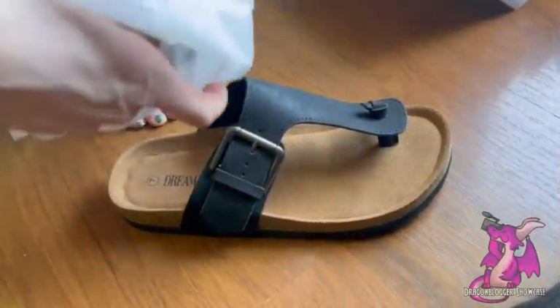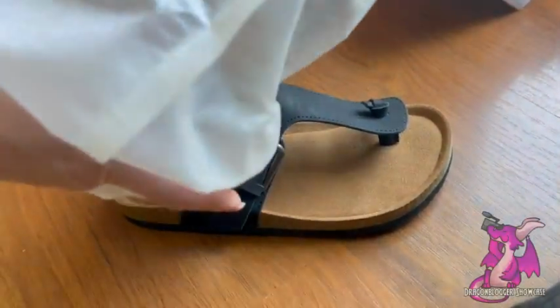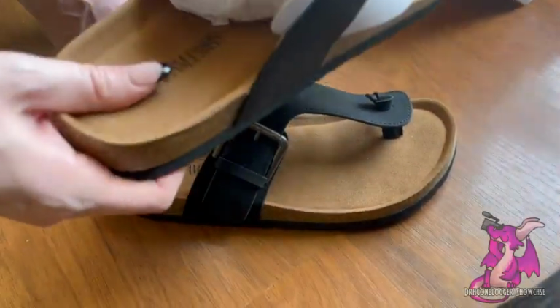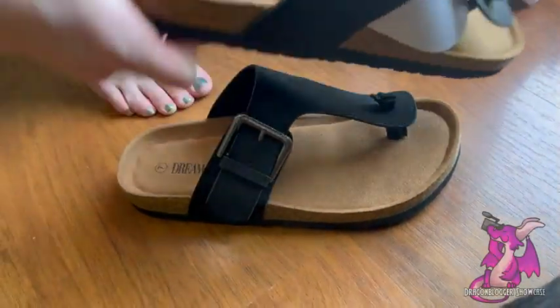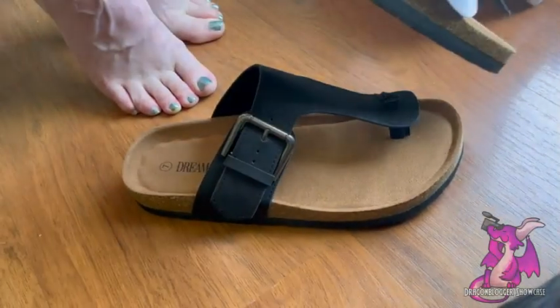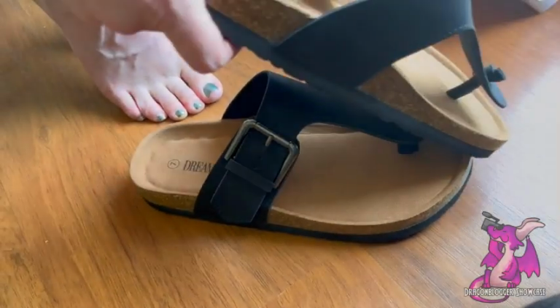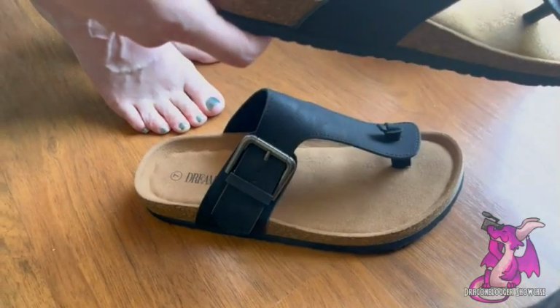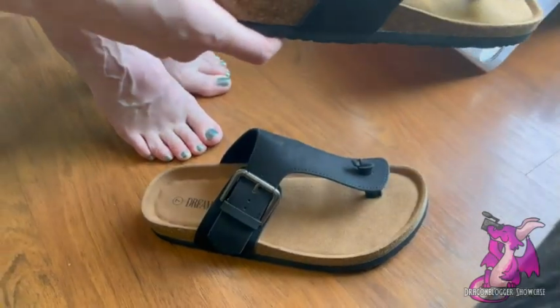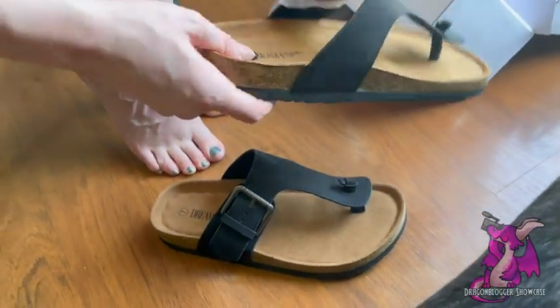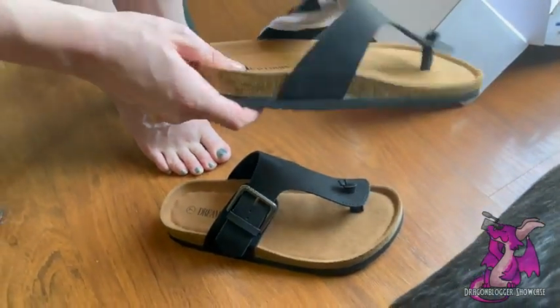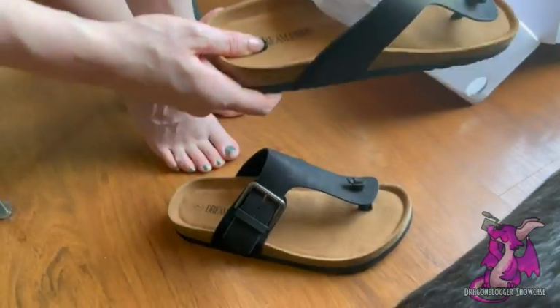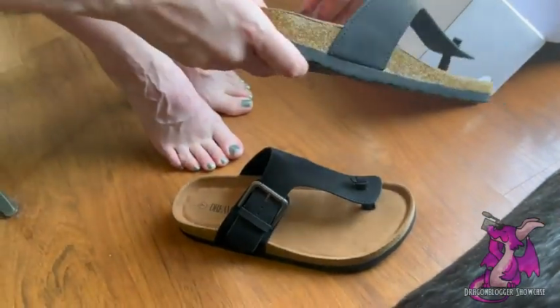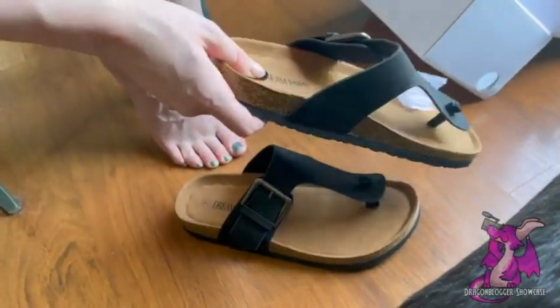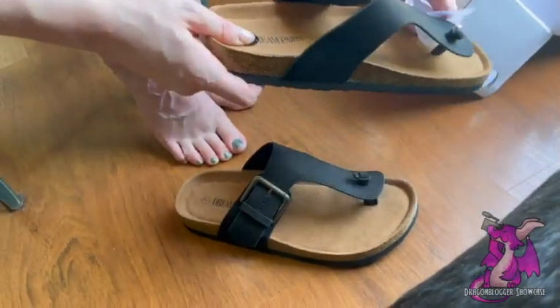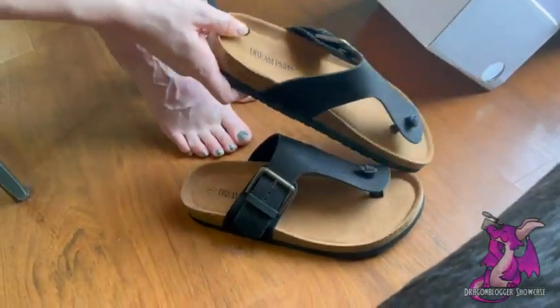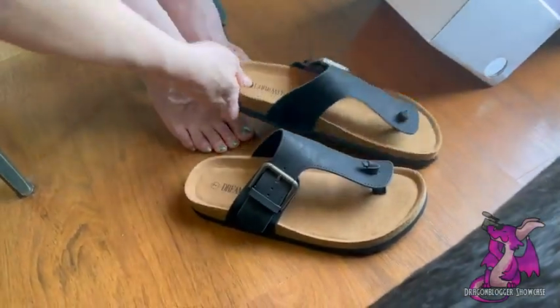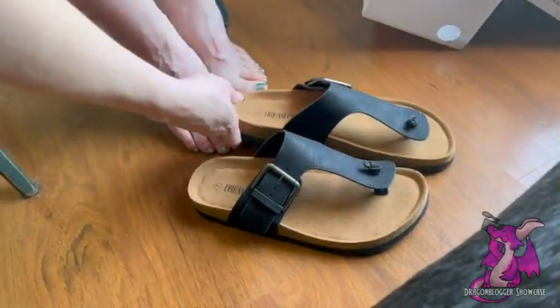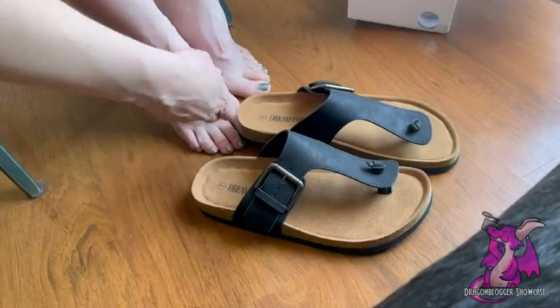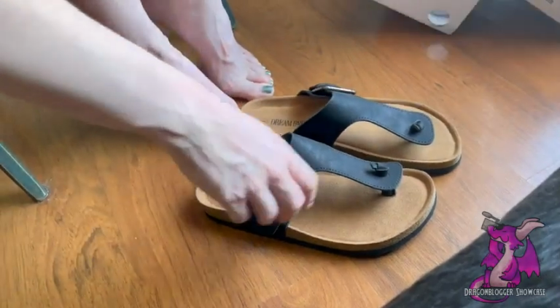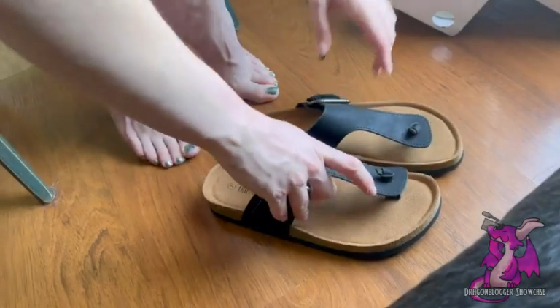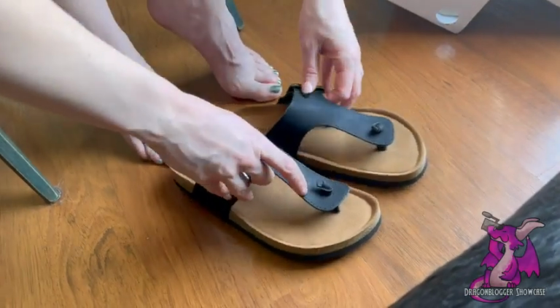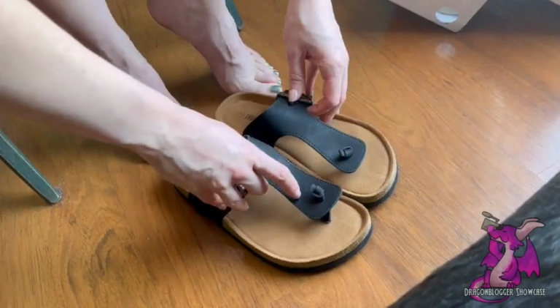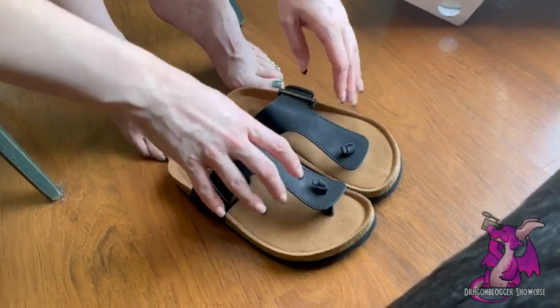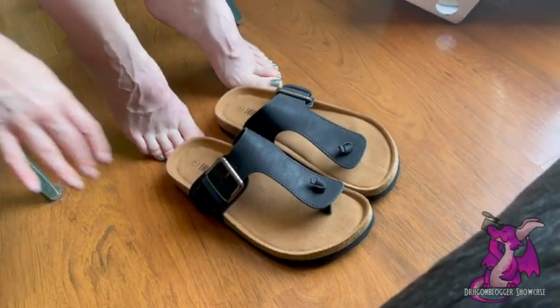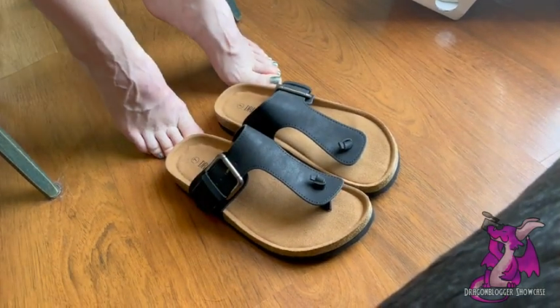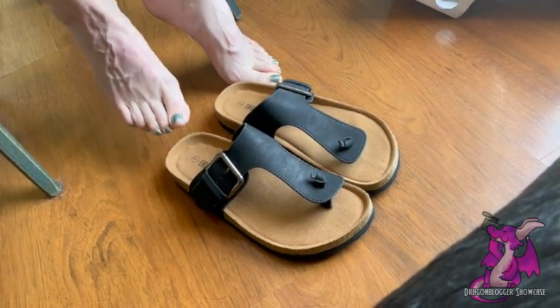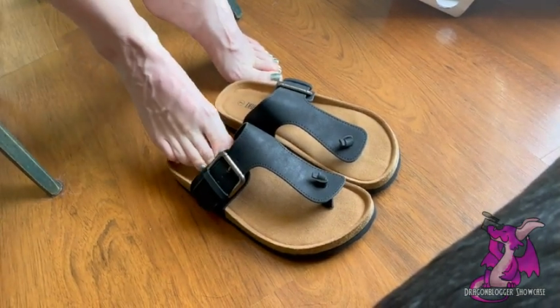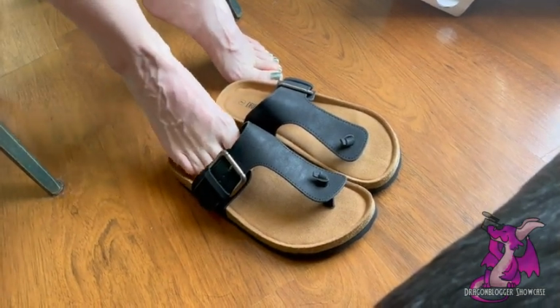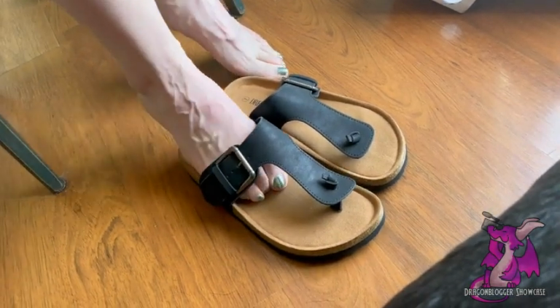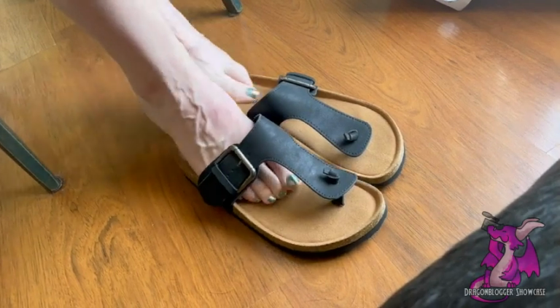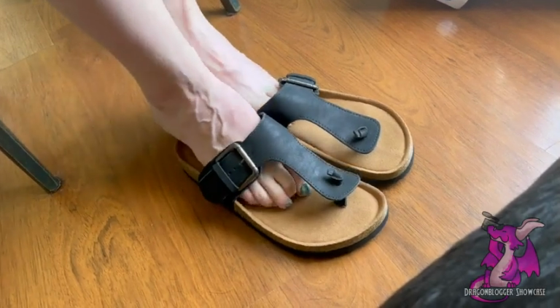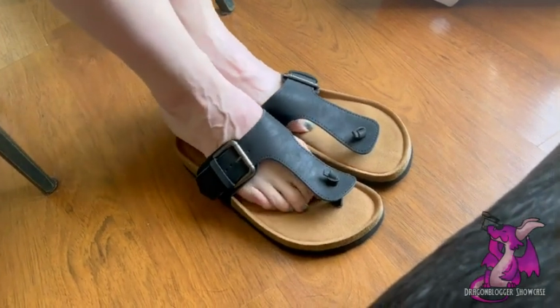Every time that I get a new pair of Dream Pair sandals, I'm just more in love with them. They have super, super nice stuff and they're all super comfy. Honestly, Dream Pairs really has established themselves in comfy footwear that looks professional.